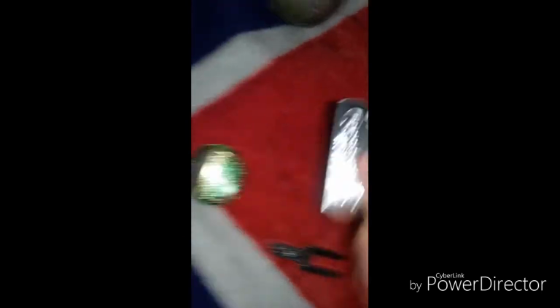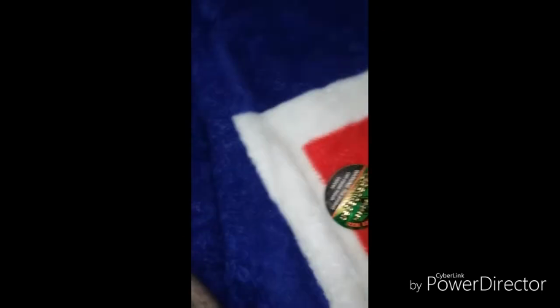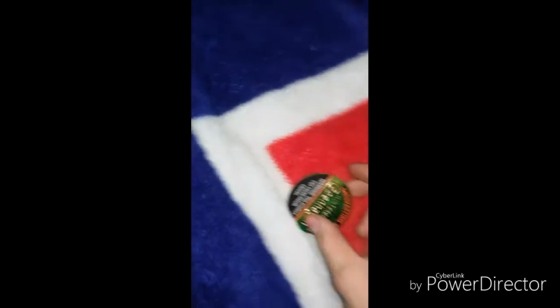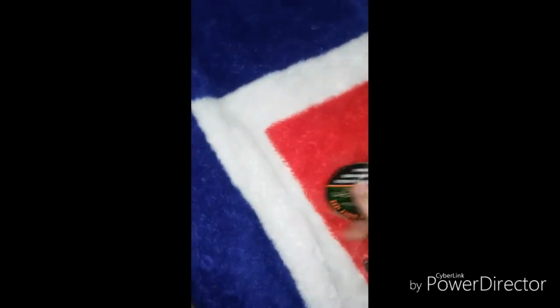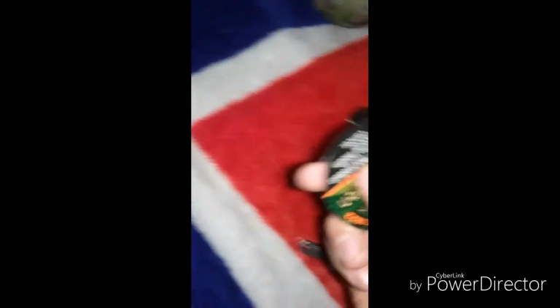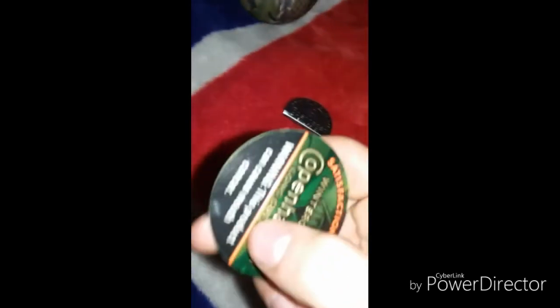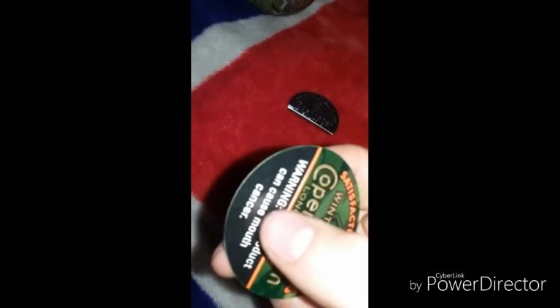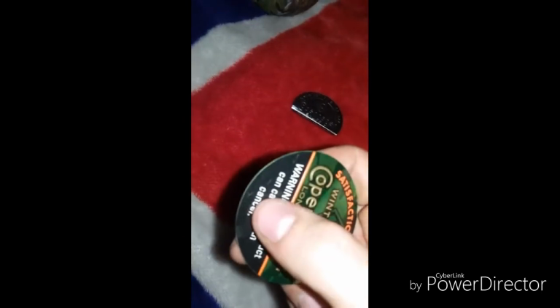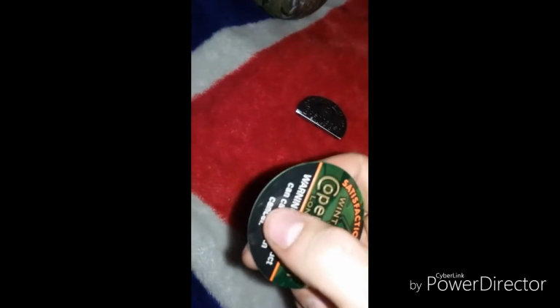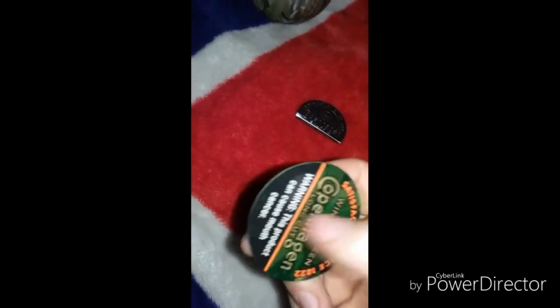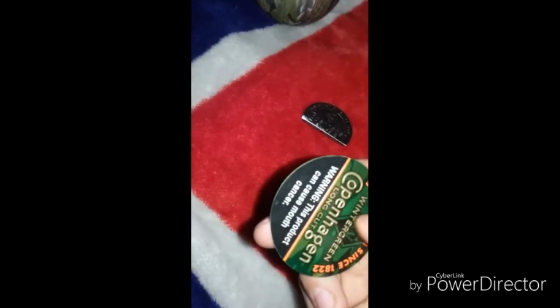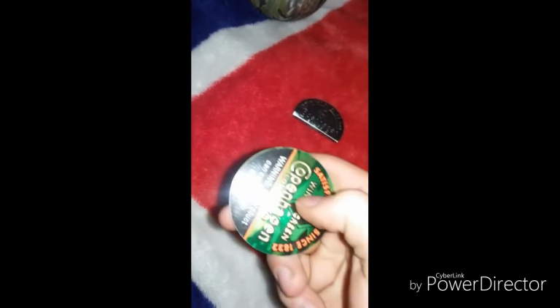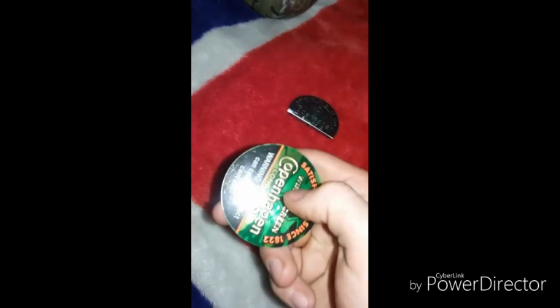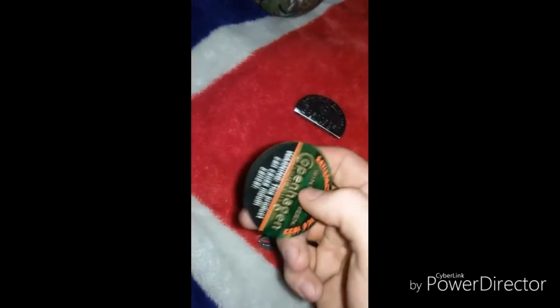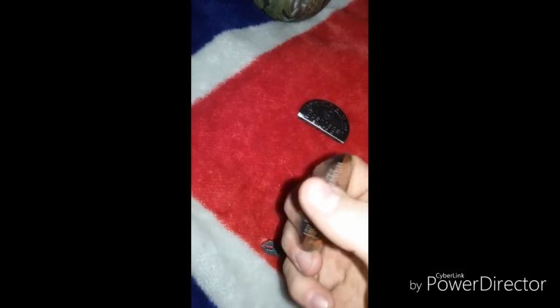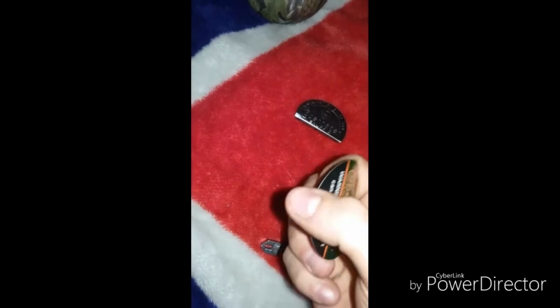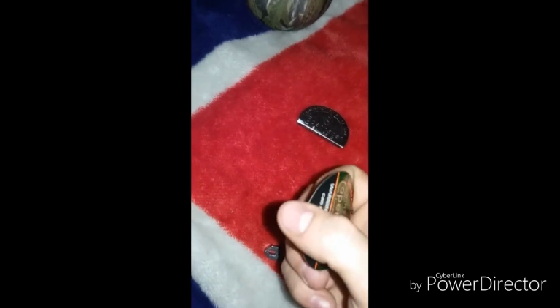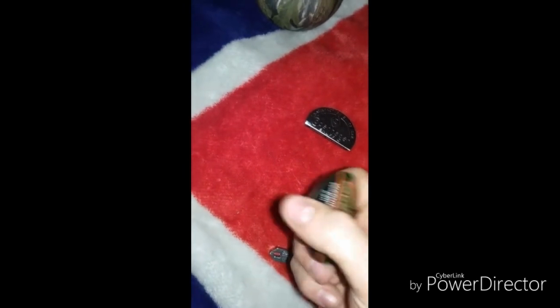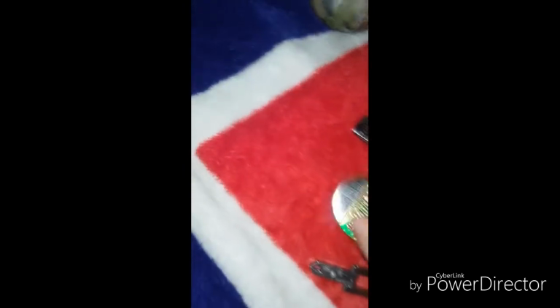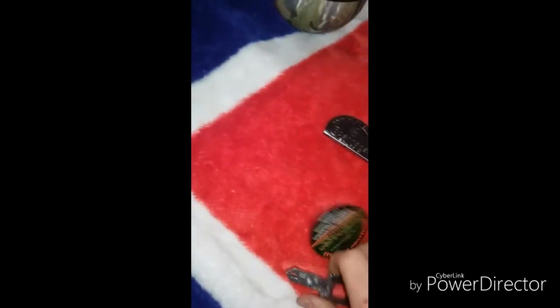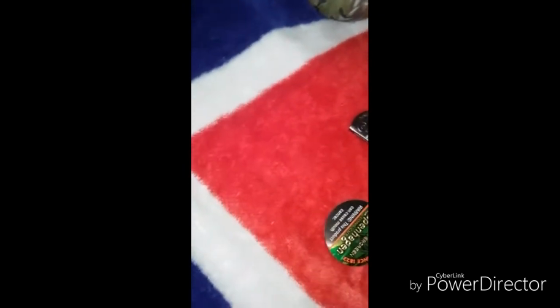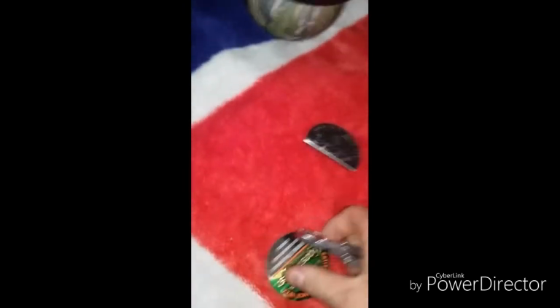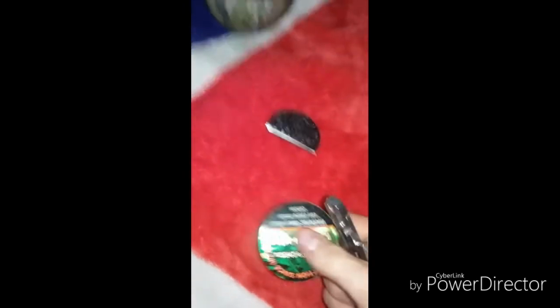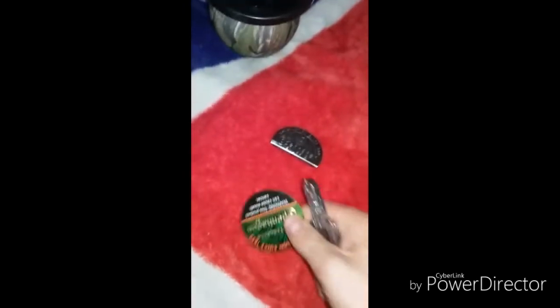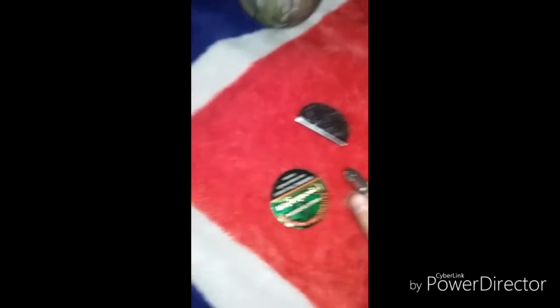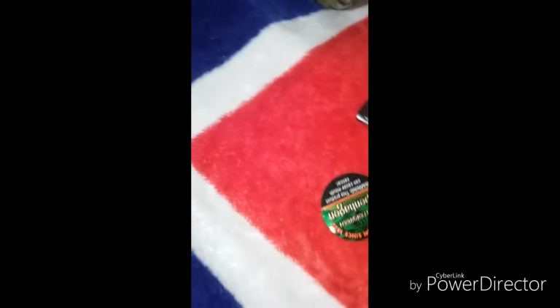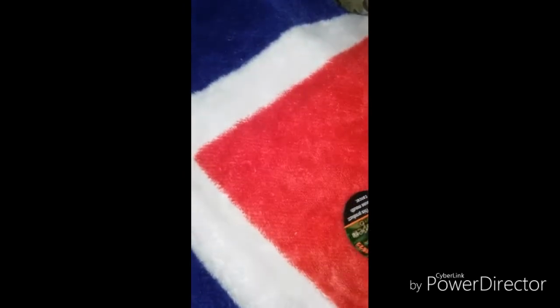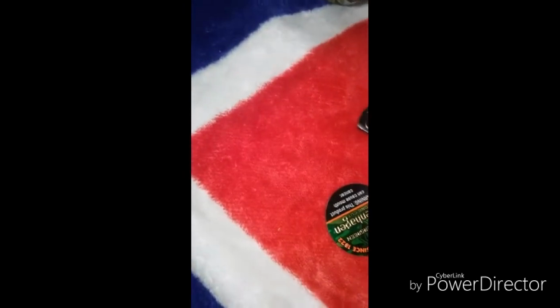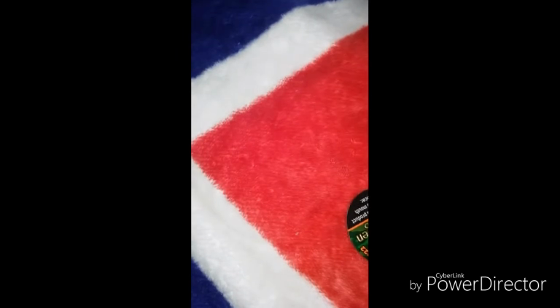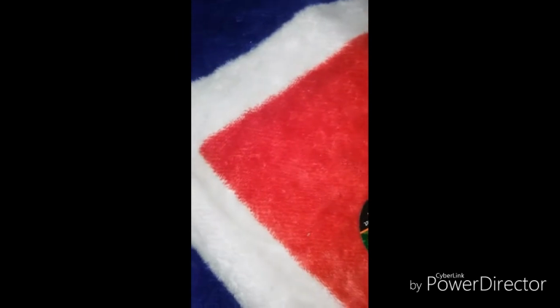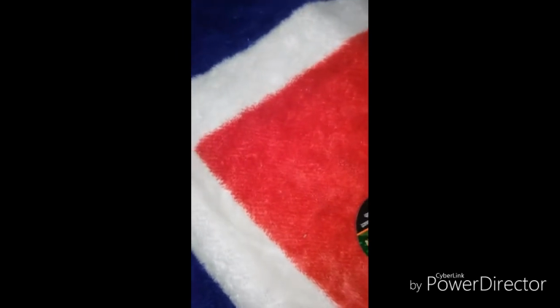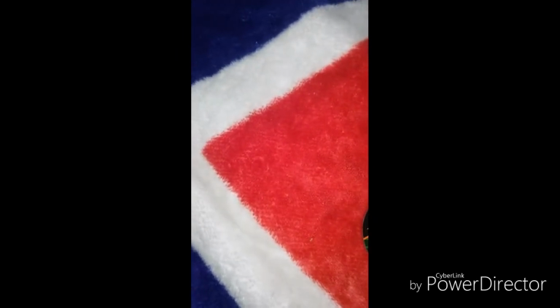There's a line that separates the warning label from the Copenhagen label. You want to take your pliers and get them right there at that line.